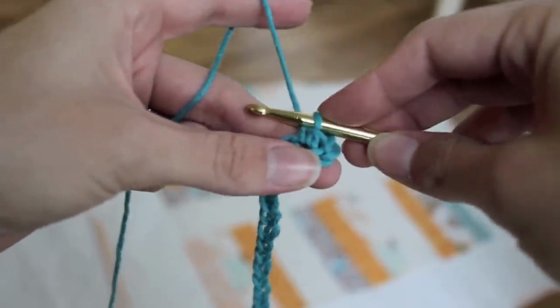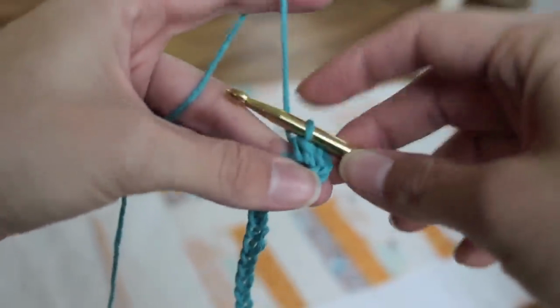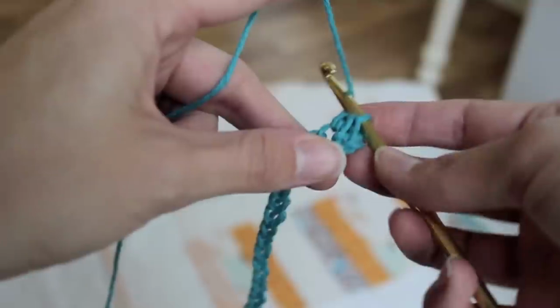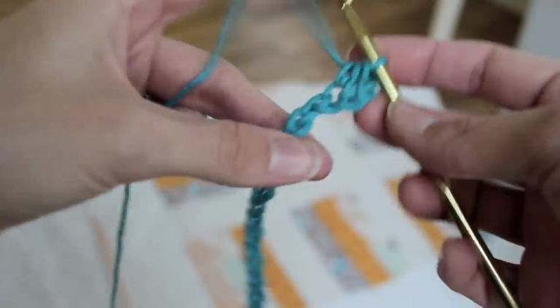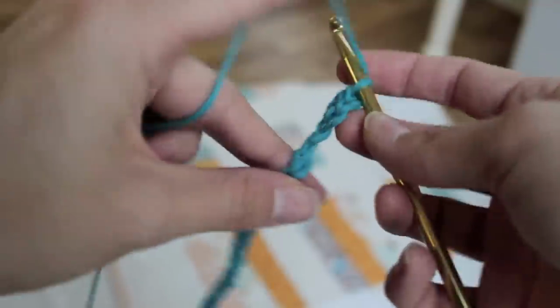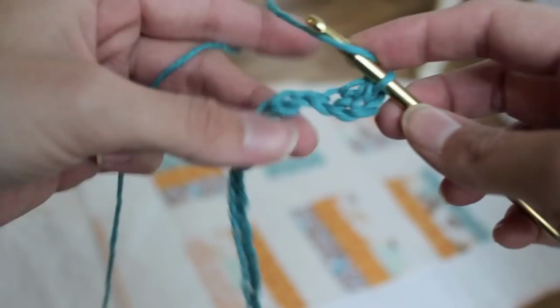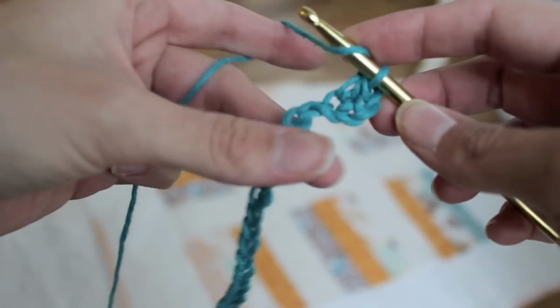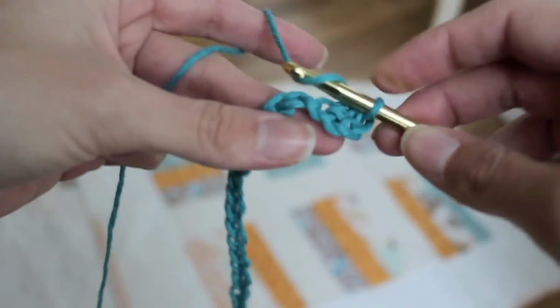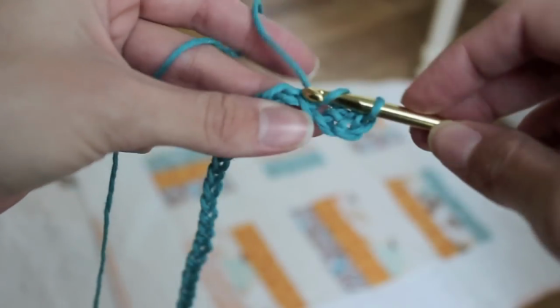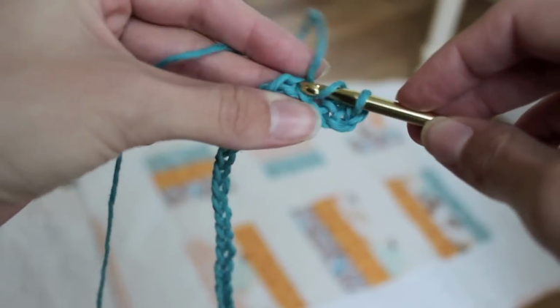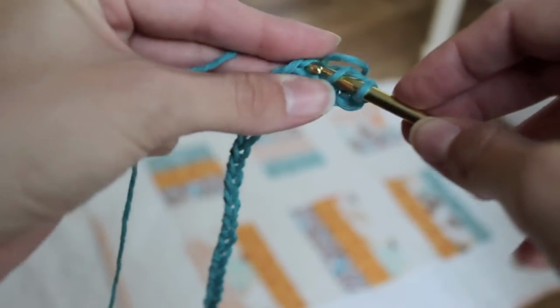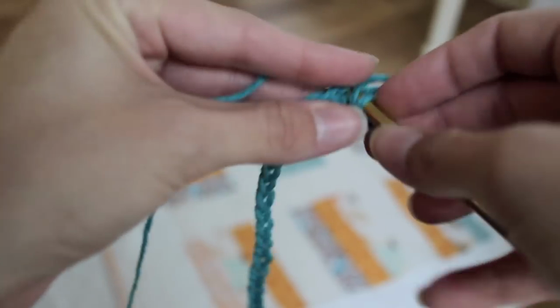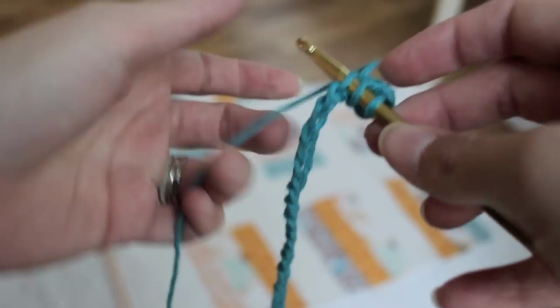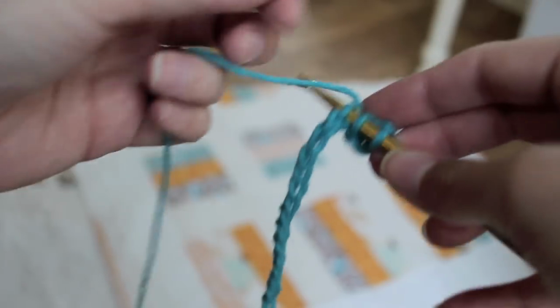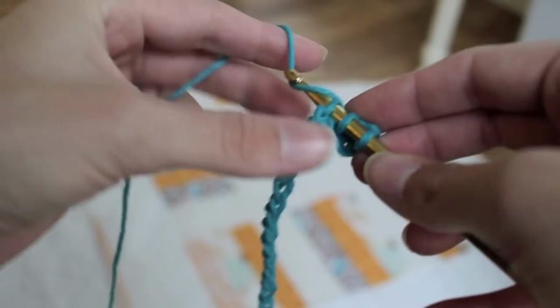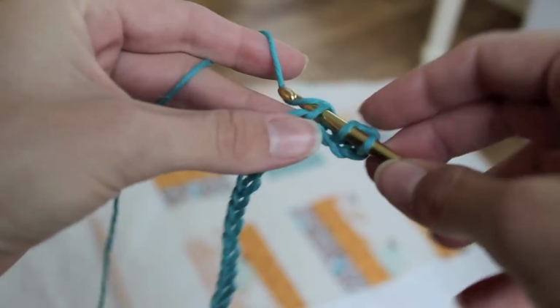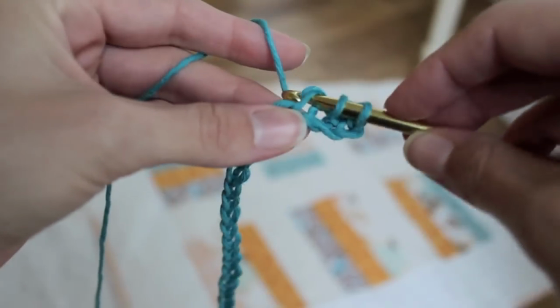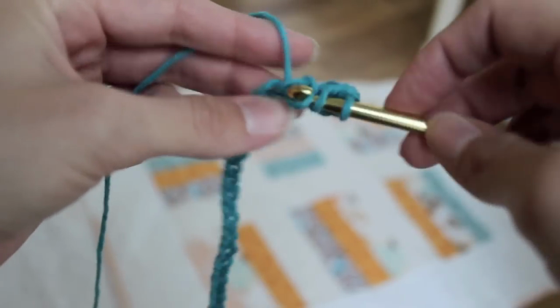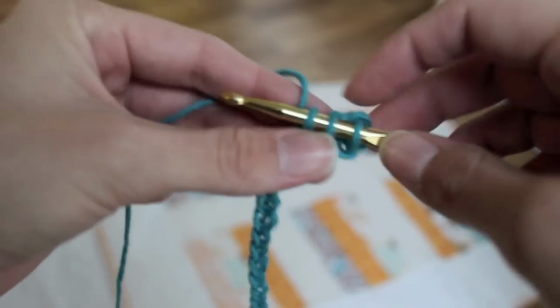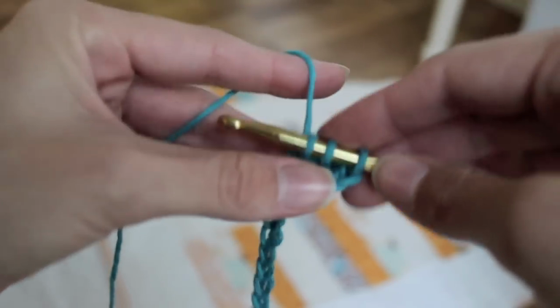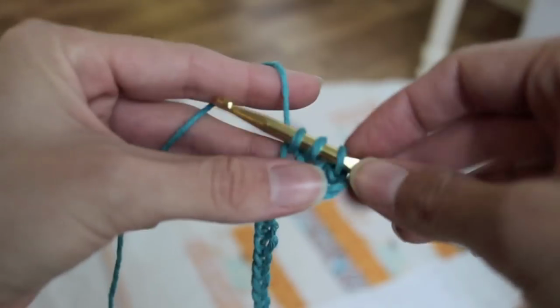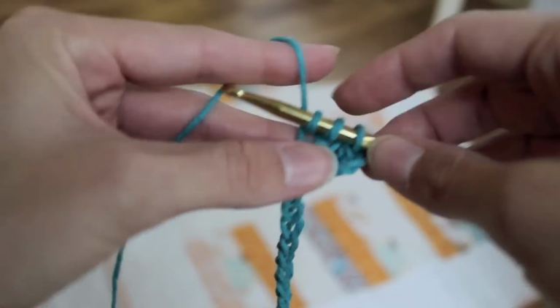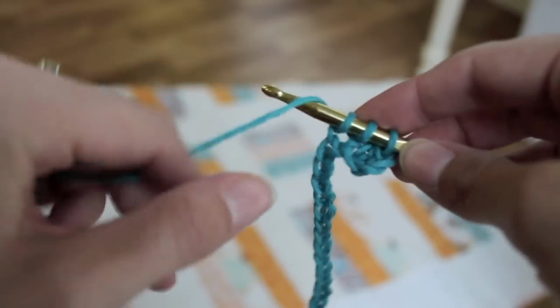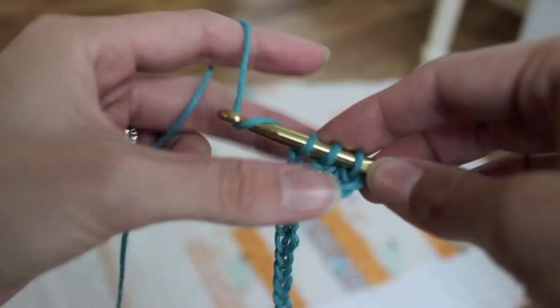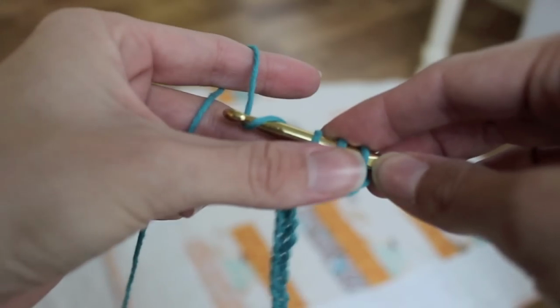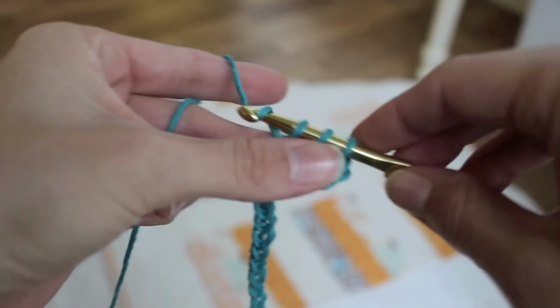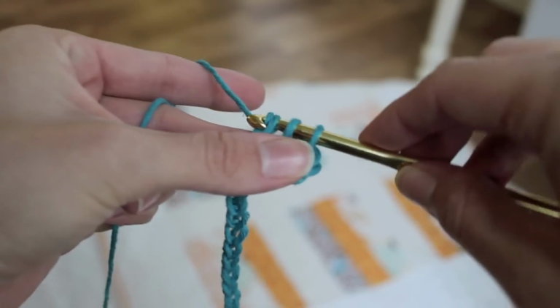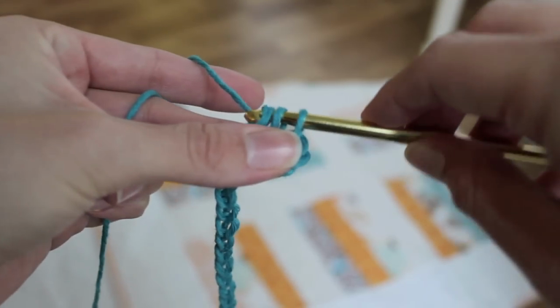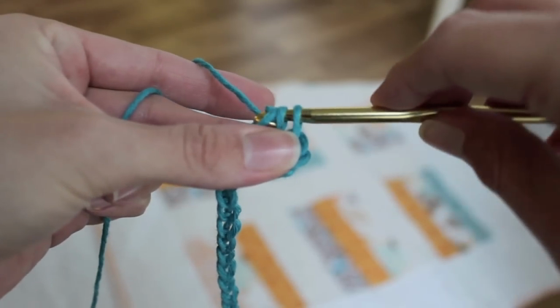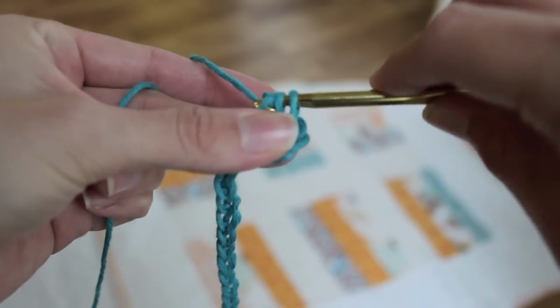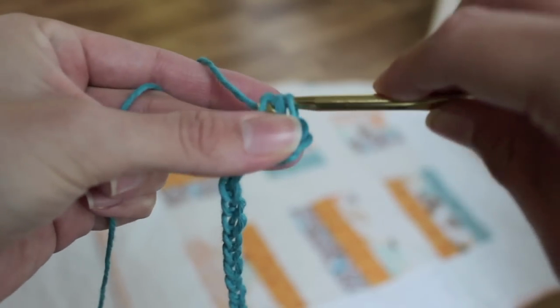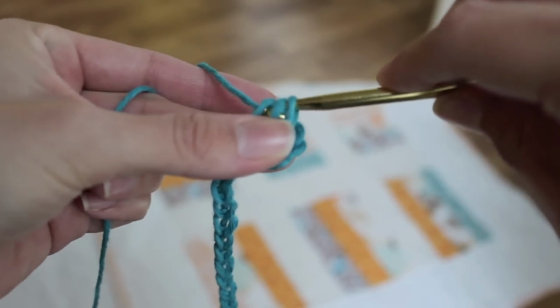Okay, so one more time. Yarn over, put it through. Yarn over, bring it back. You have three loops. Yarn over, go through all of them.